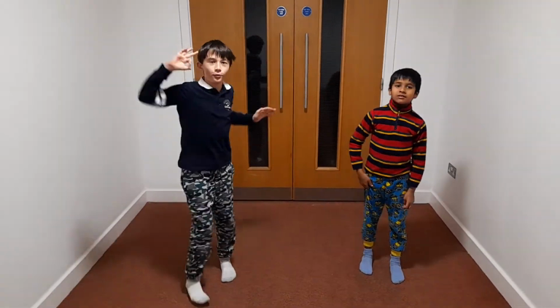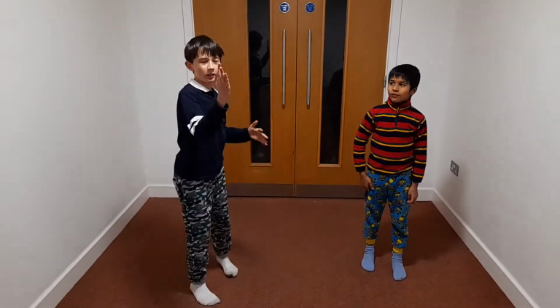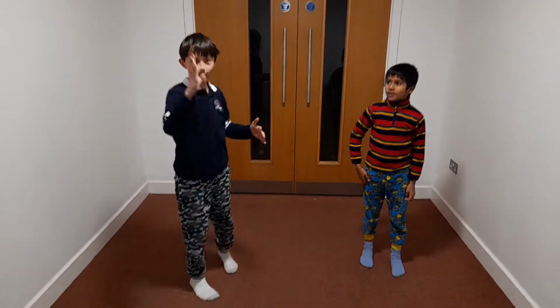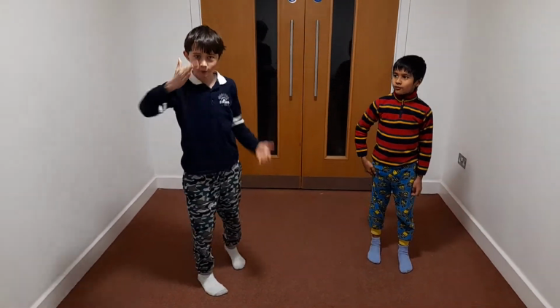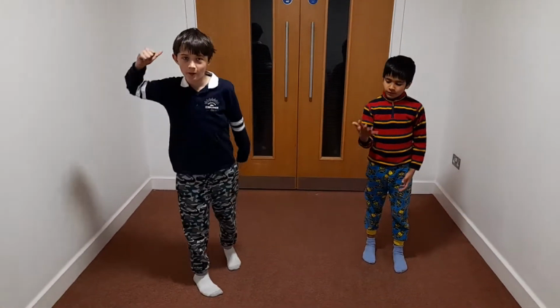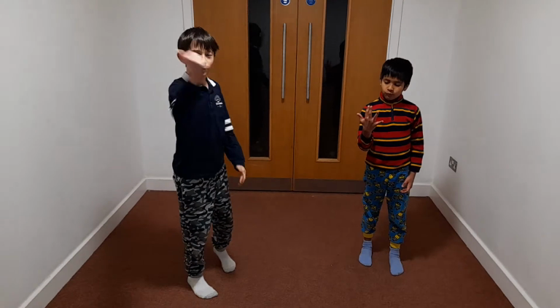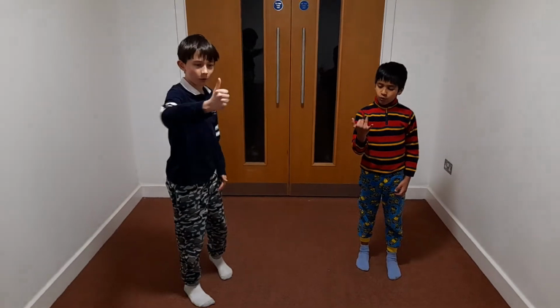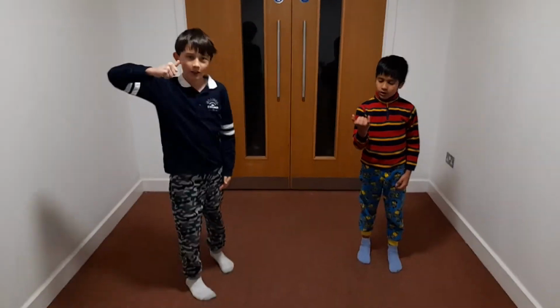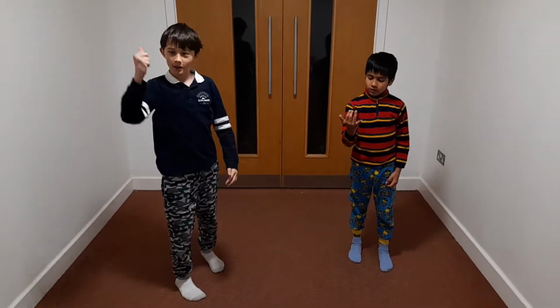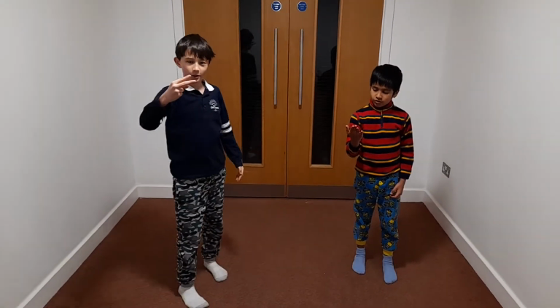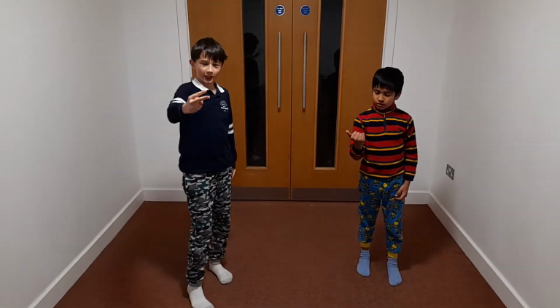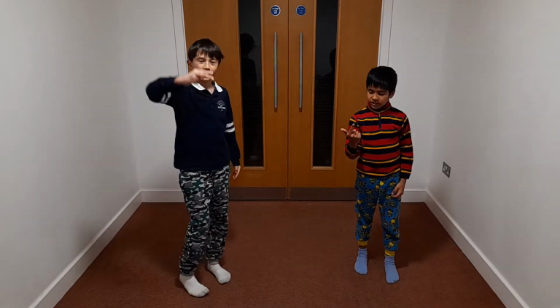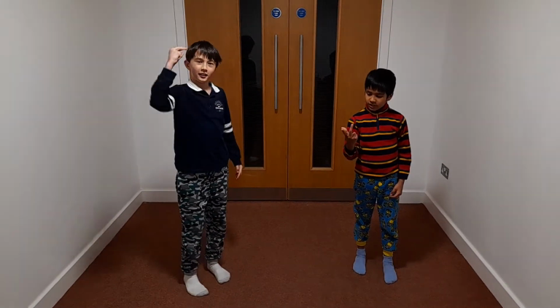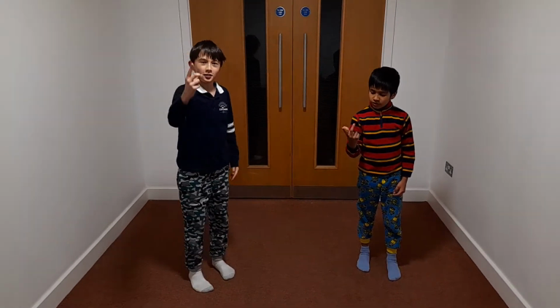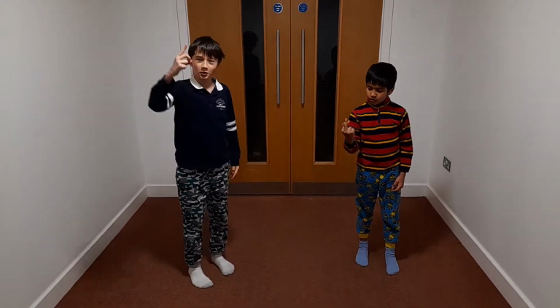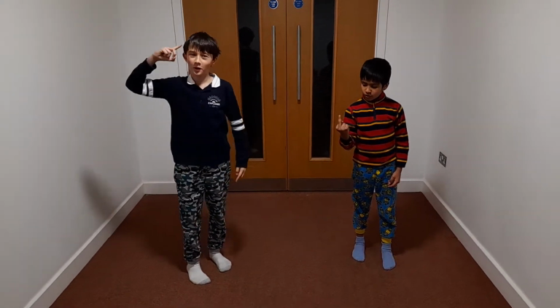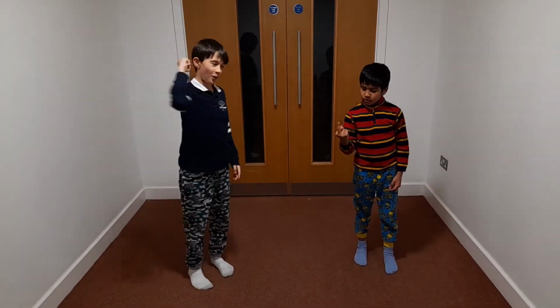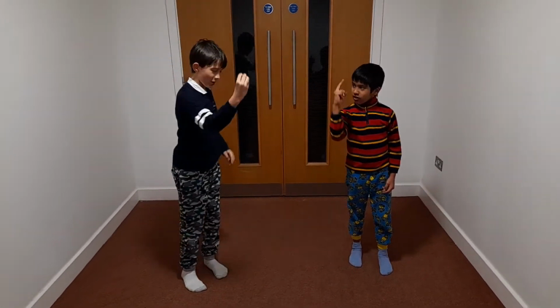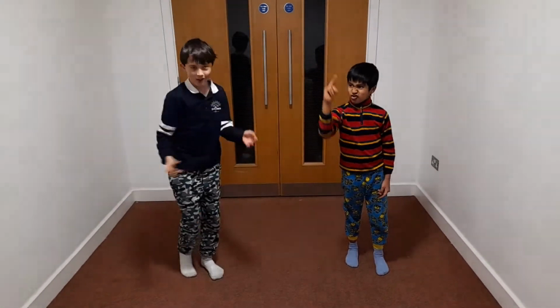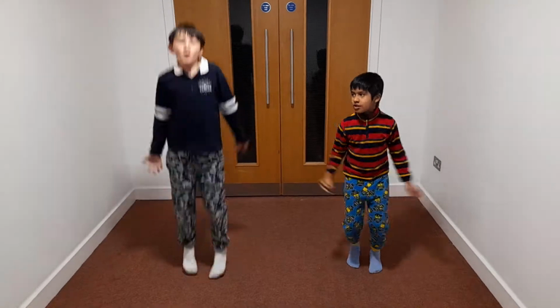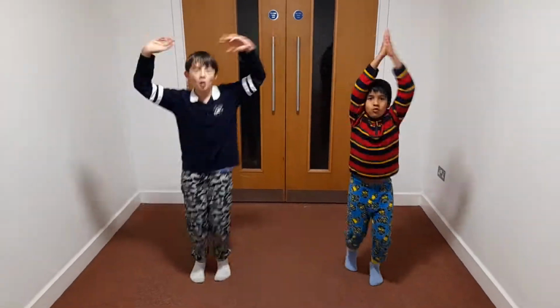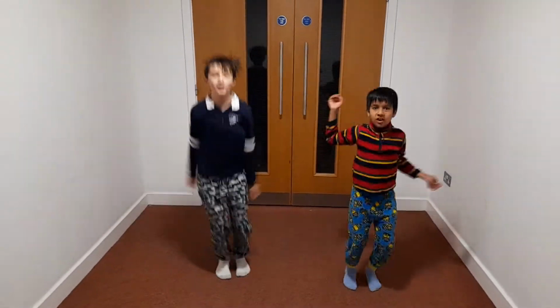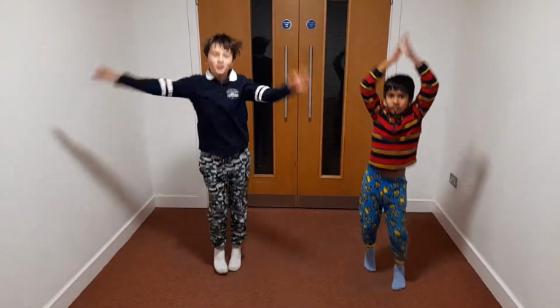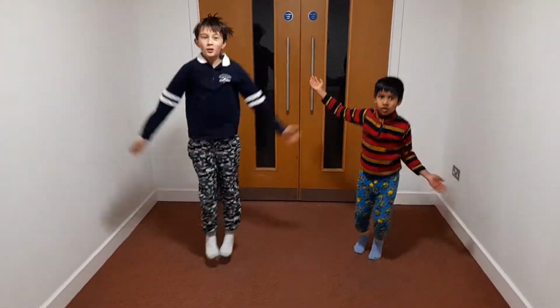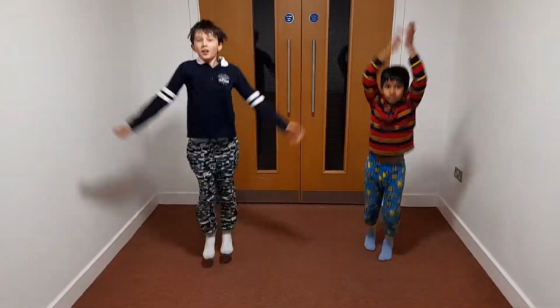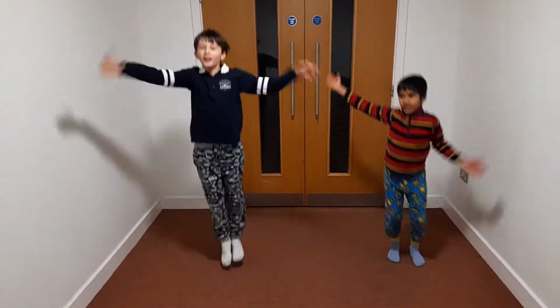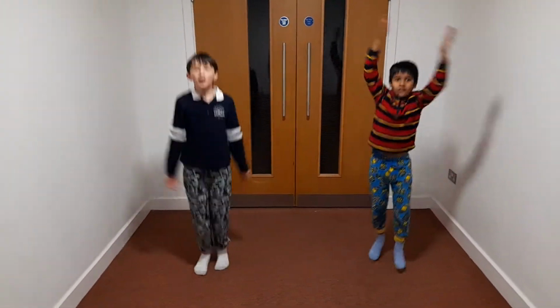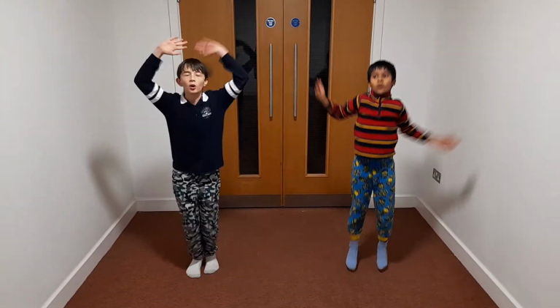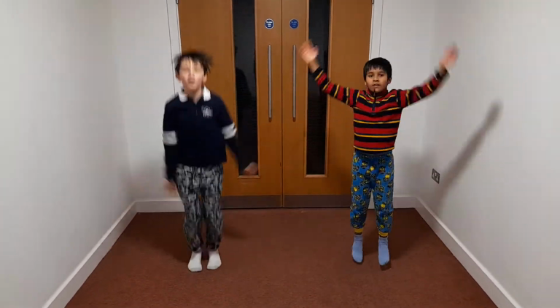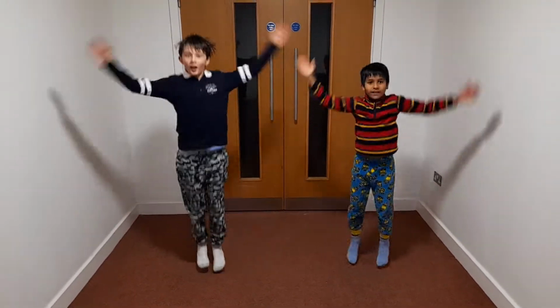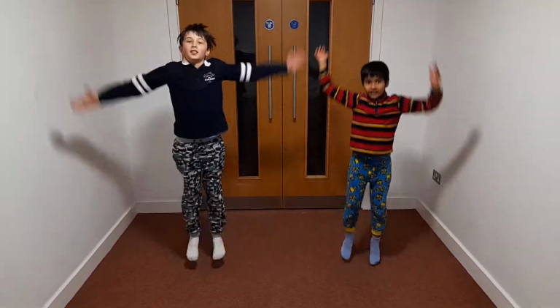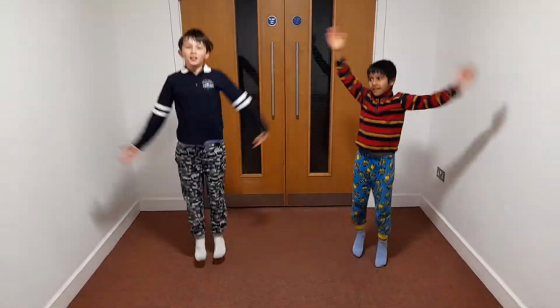In four, five, four, three, two, one. One, two, three, four, five, eight.